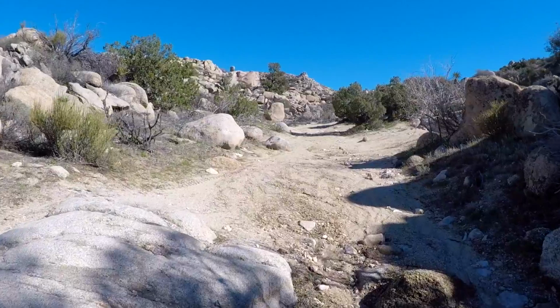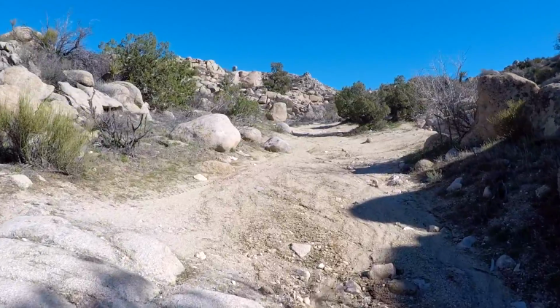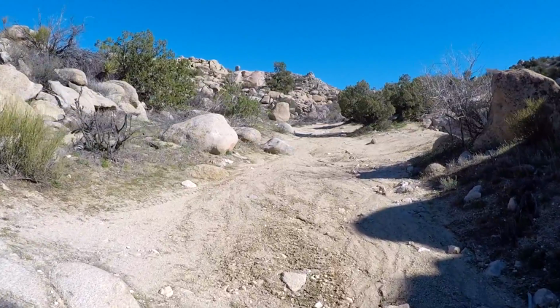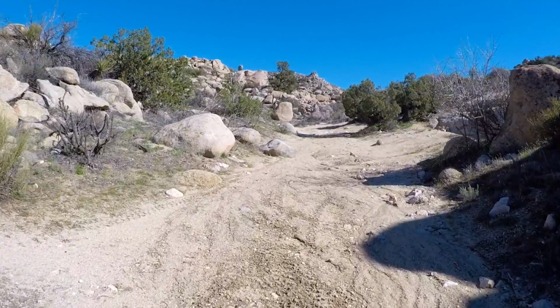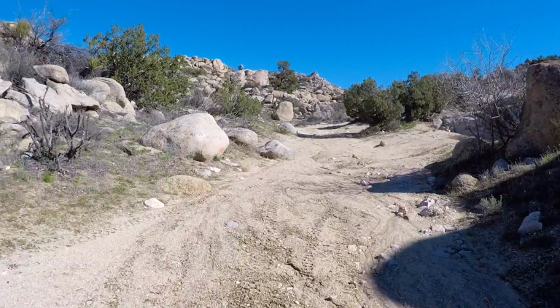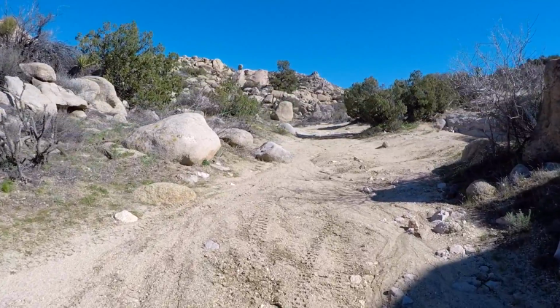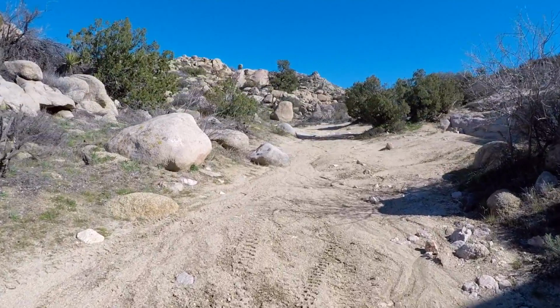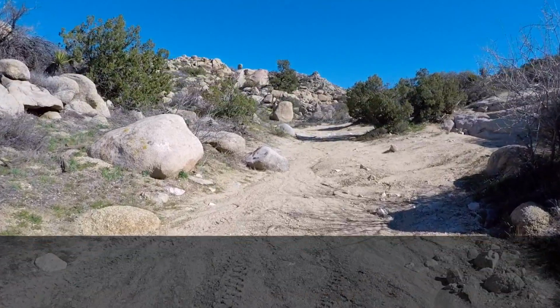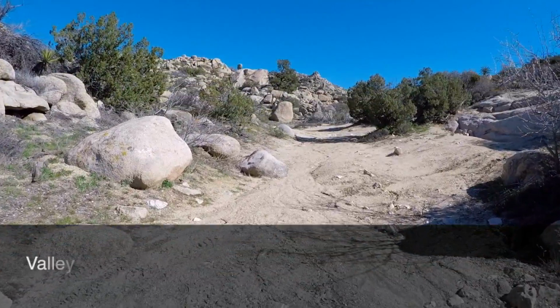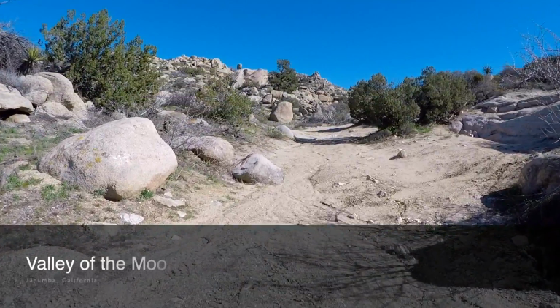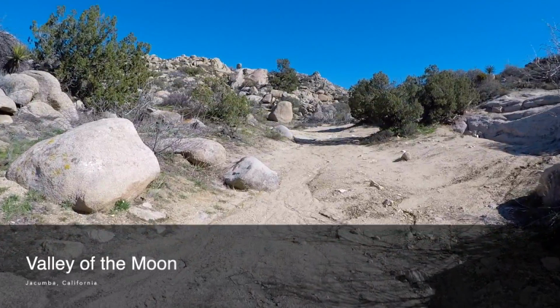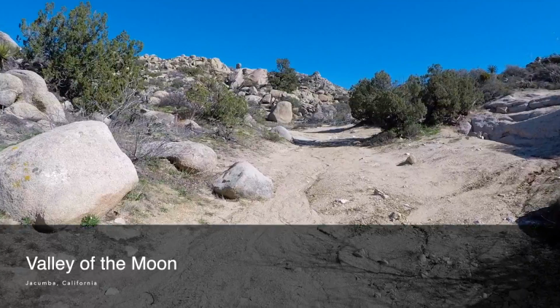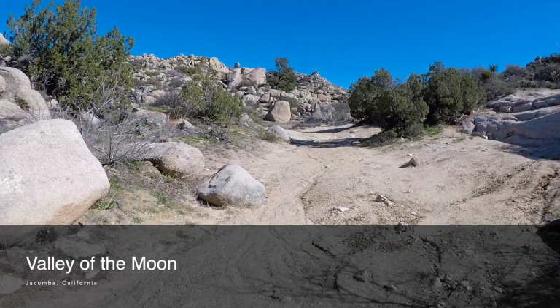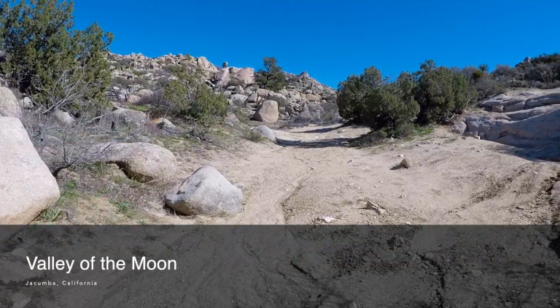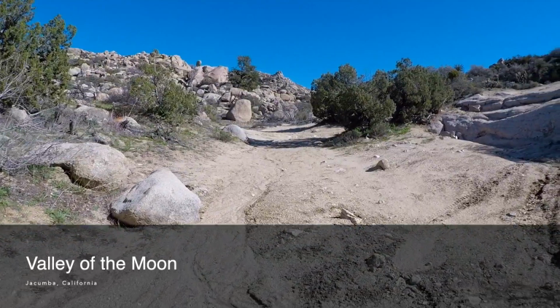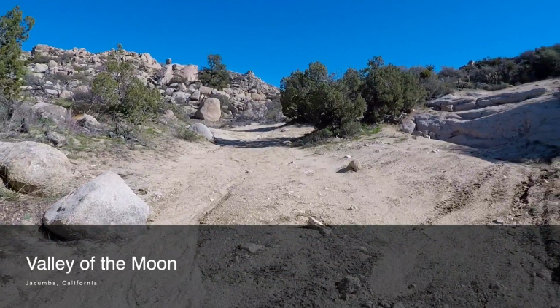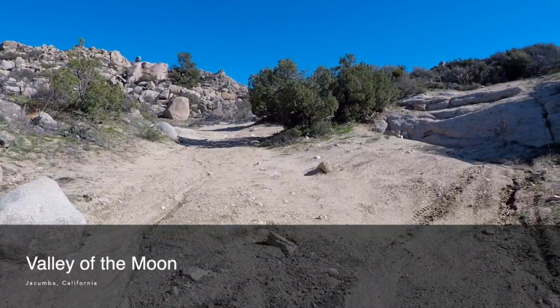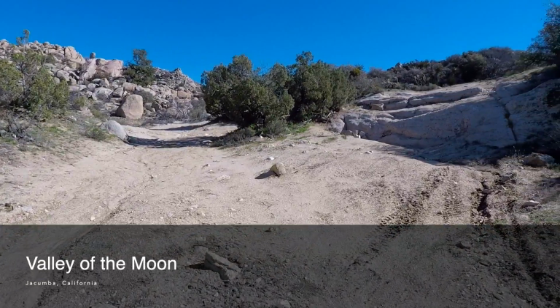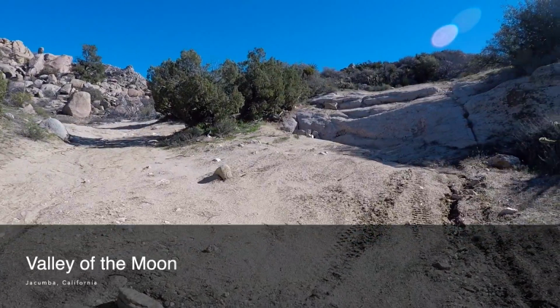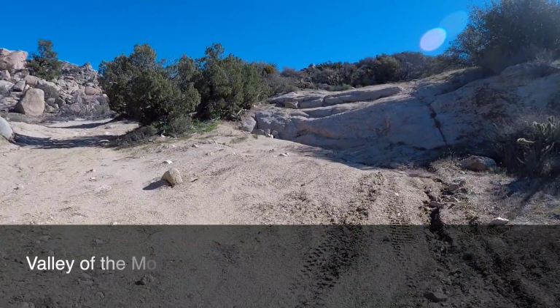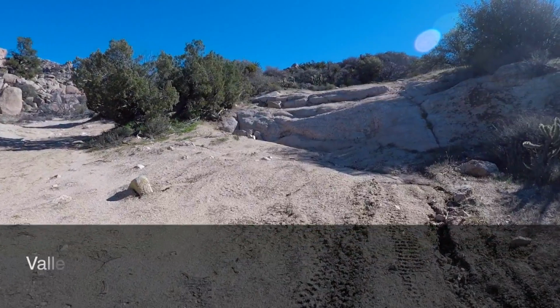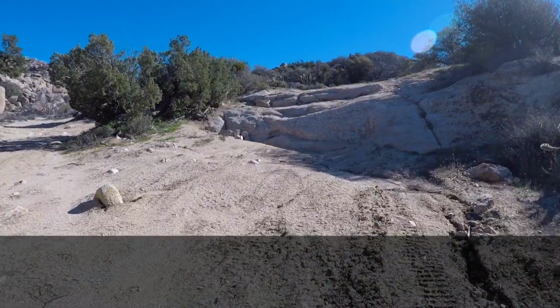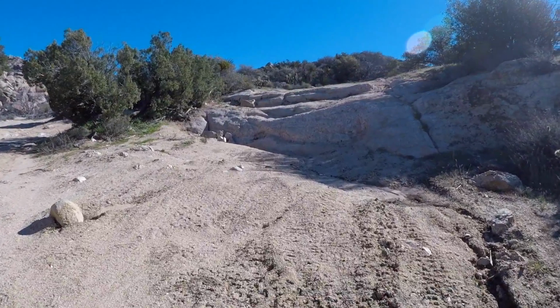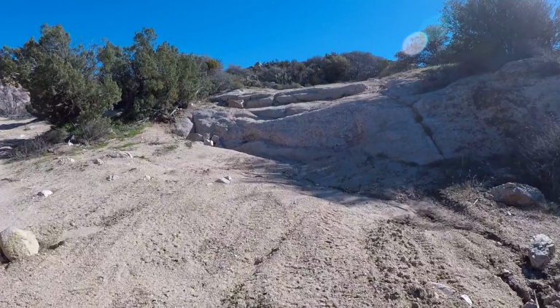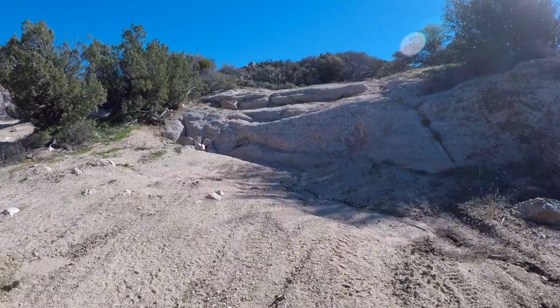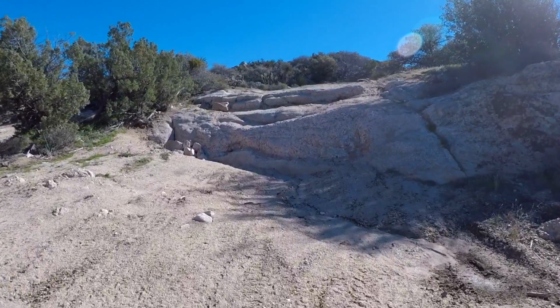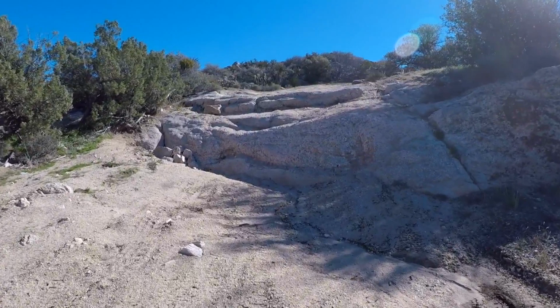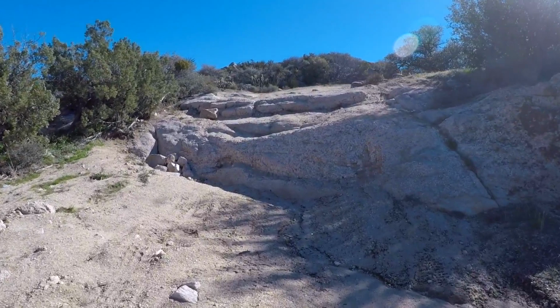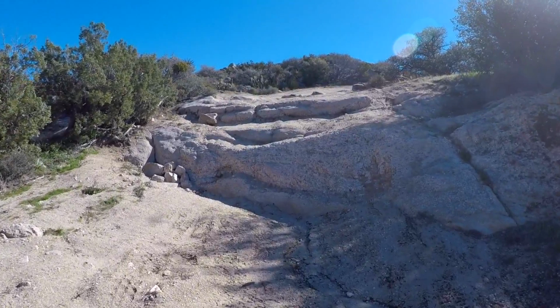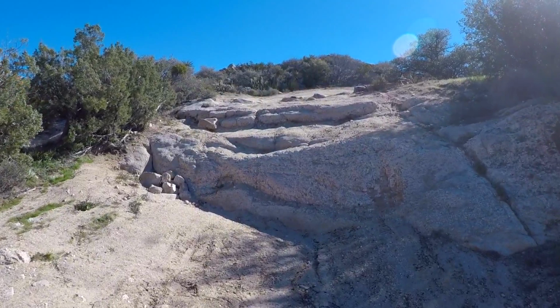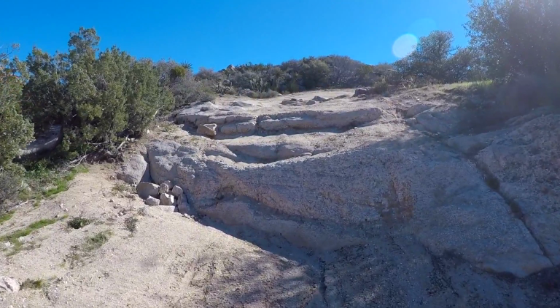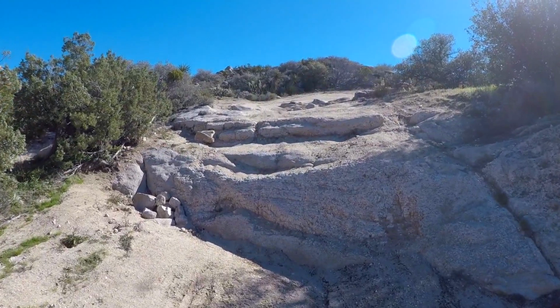Welcome to Trail Recon. This video is a compilation of clips I have filmed over the years from one specific obstacle on Valley of the Moons trail here in Southern California. This is not an endorsement of any specific tire, but I think the results are very interesting.